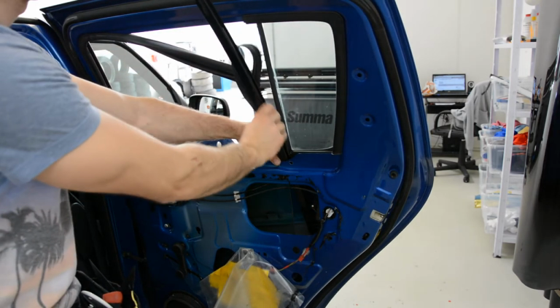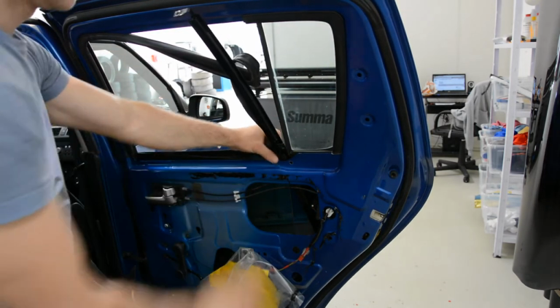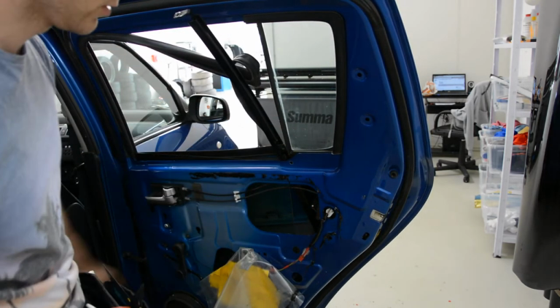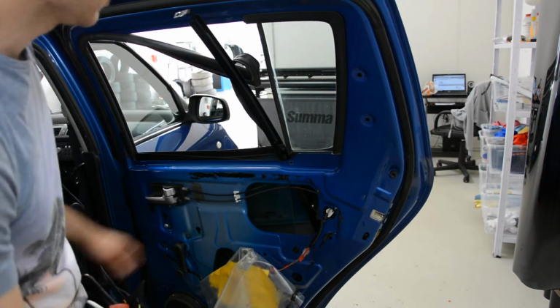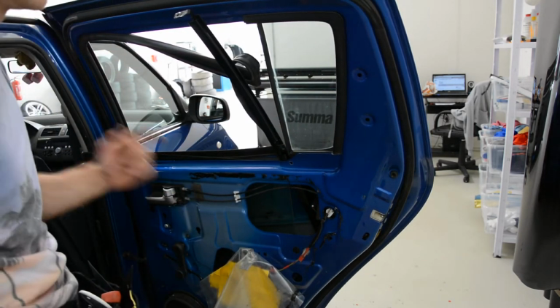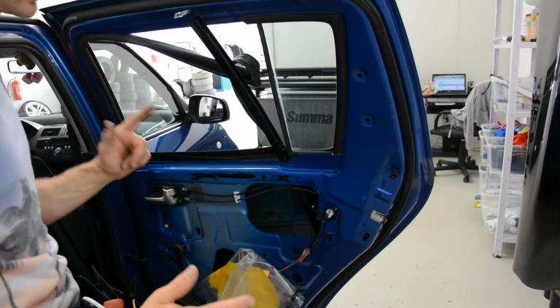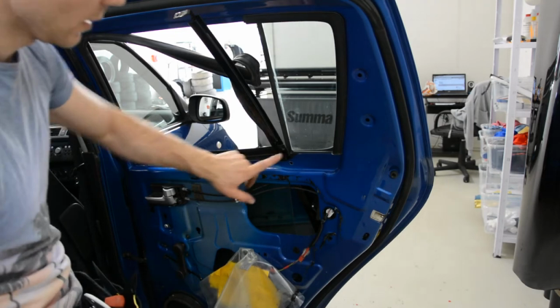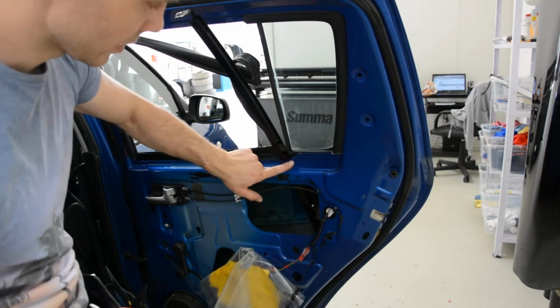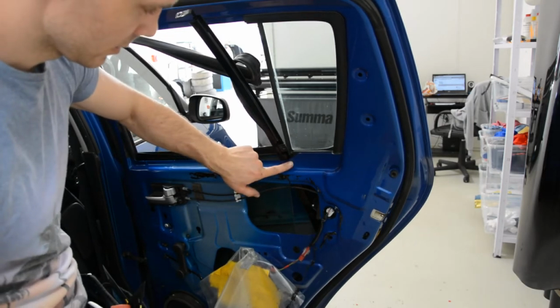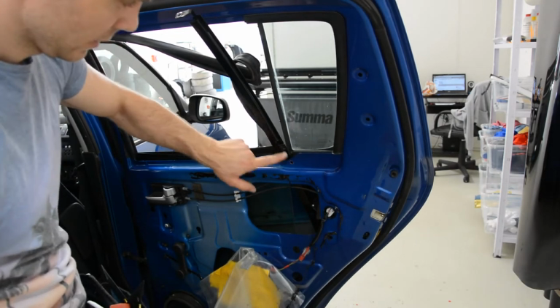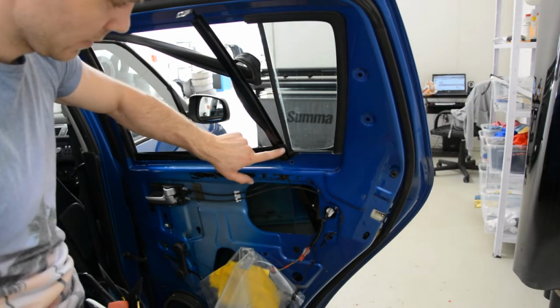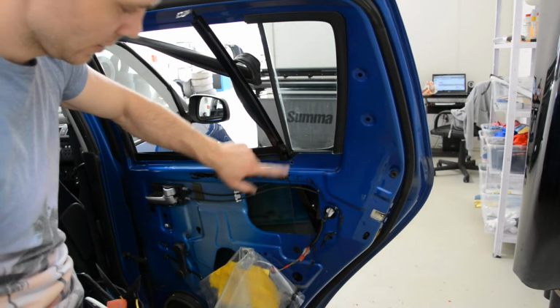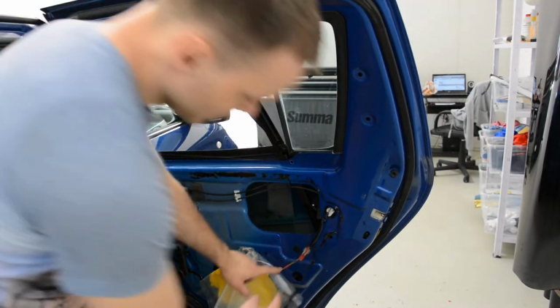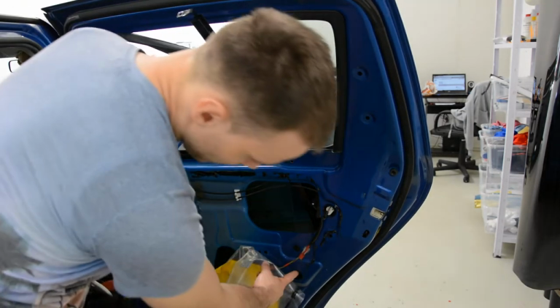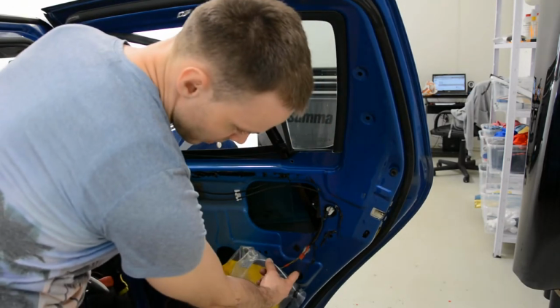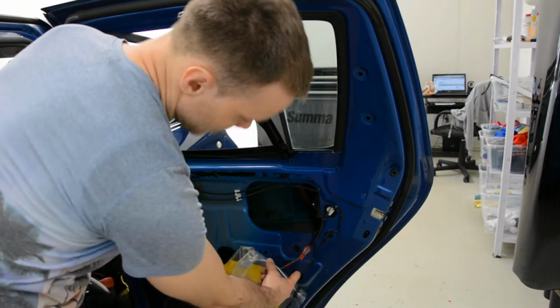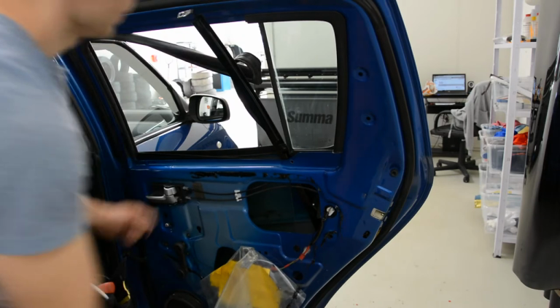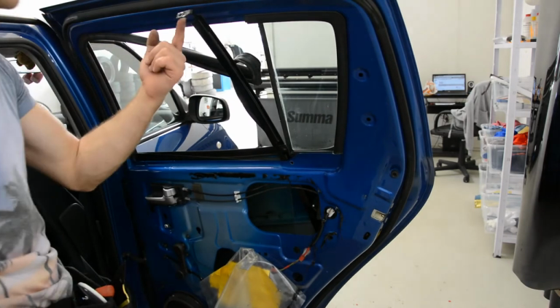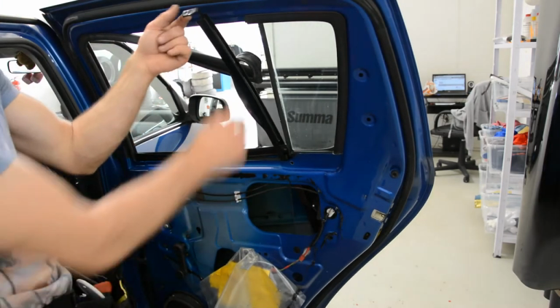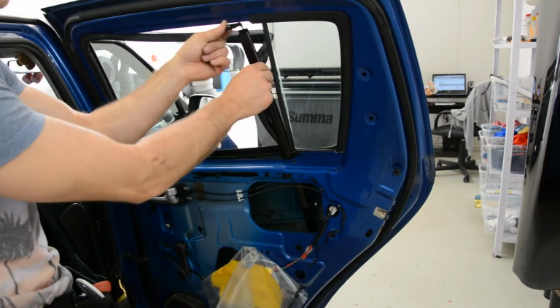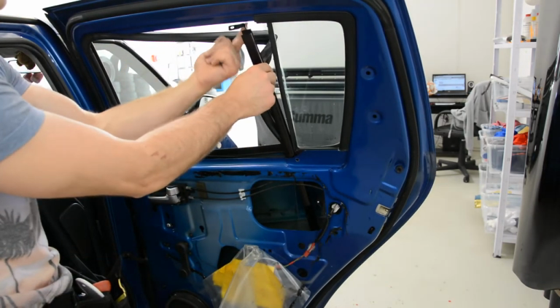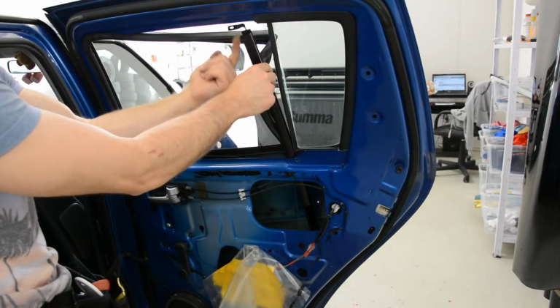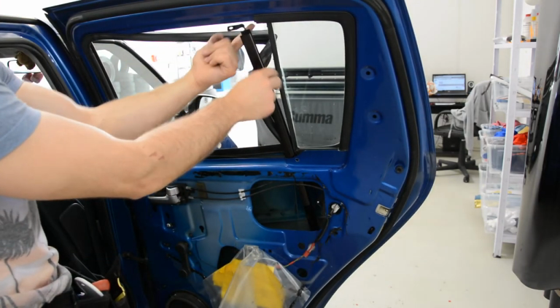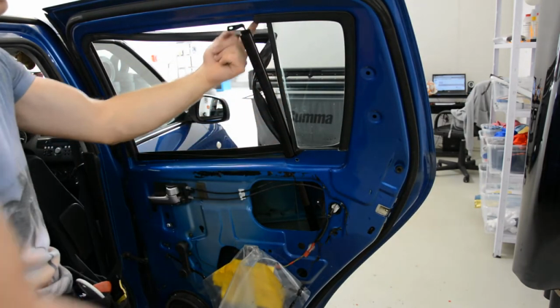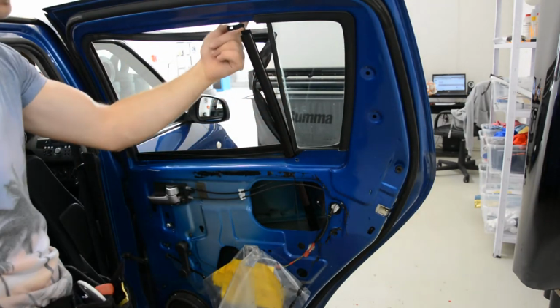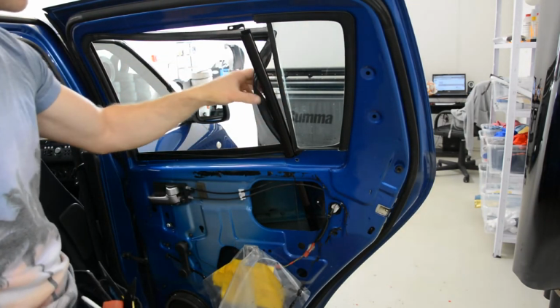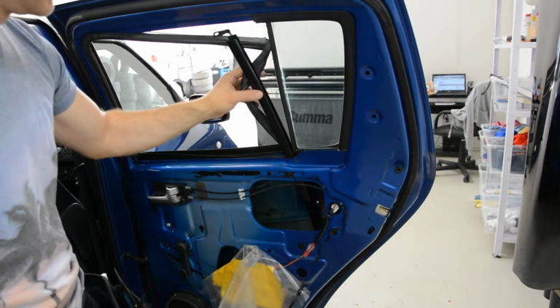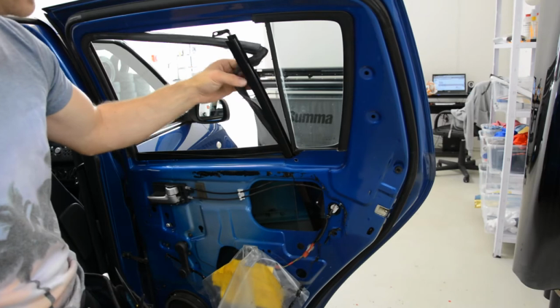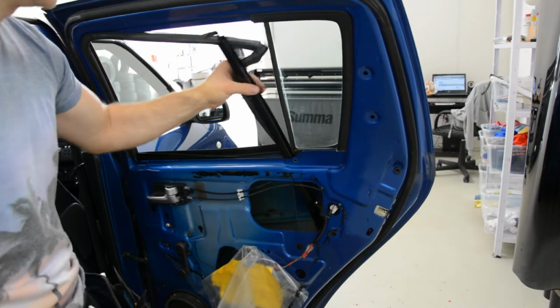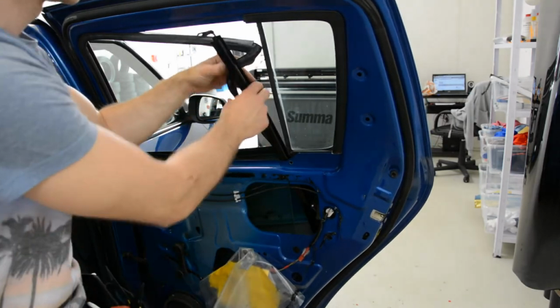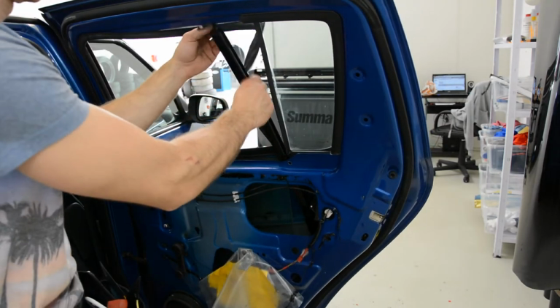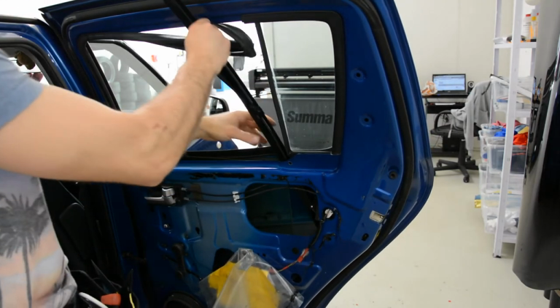What you will need to do: you will have three screws. One here, that came here. In this hole, another one. And here on the top, like this — another screw. Remove this thing completely.